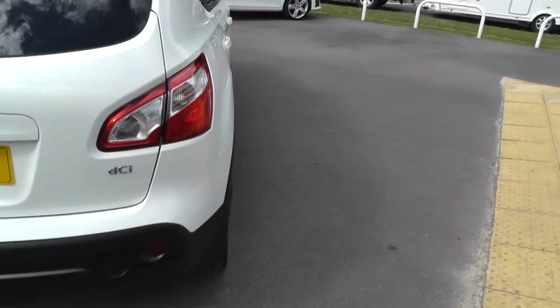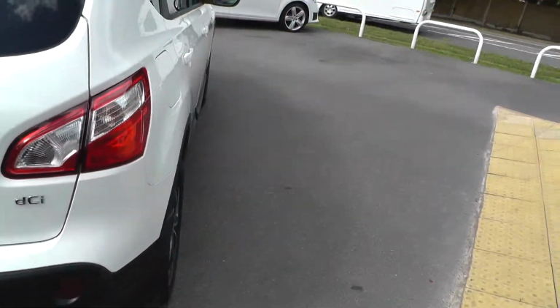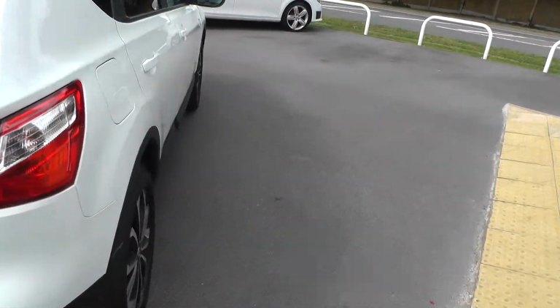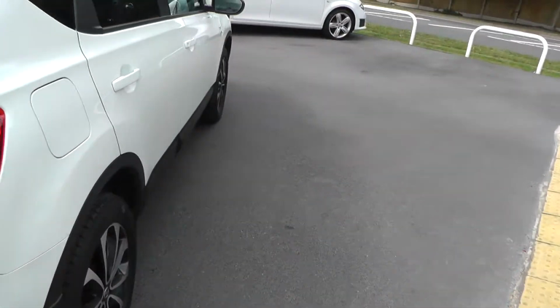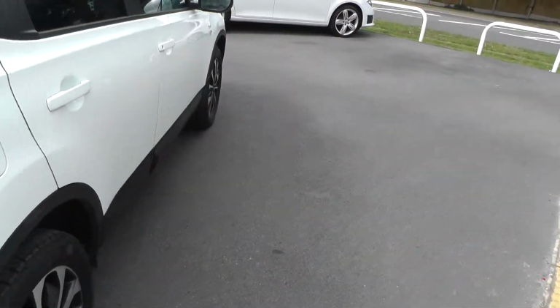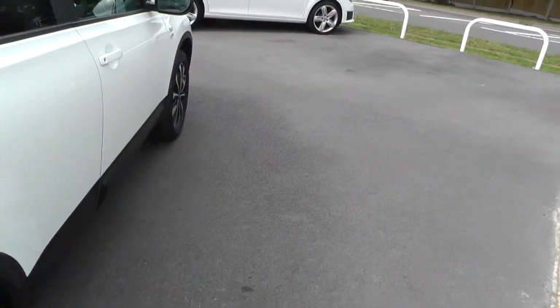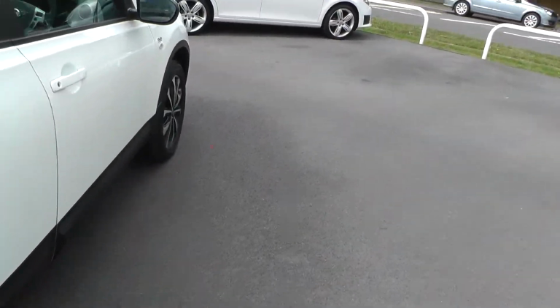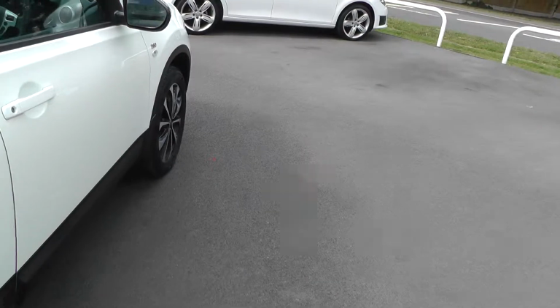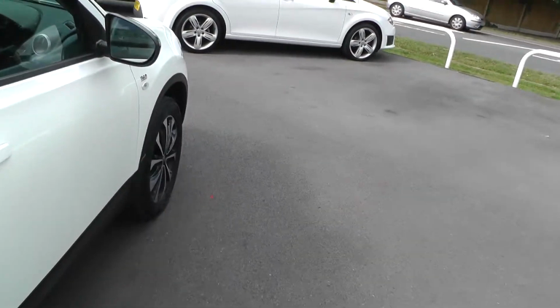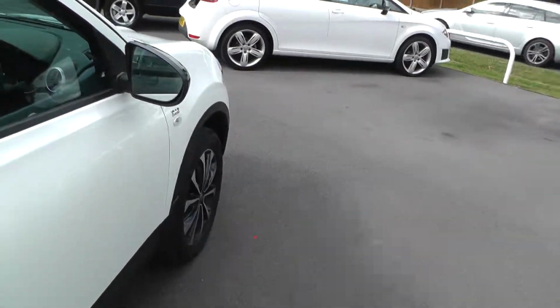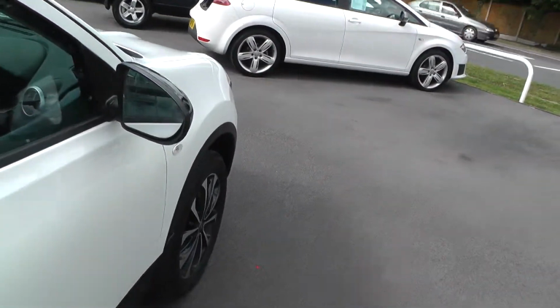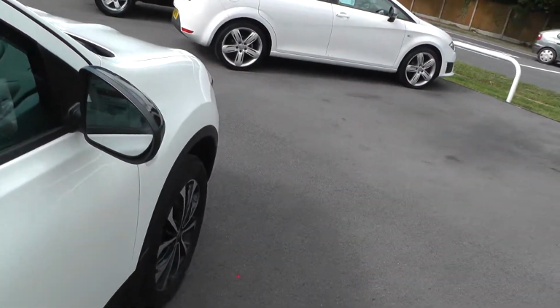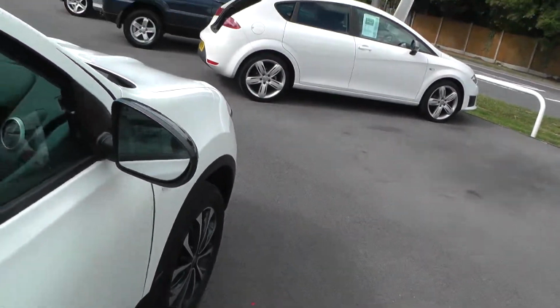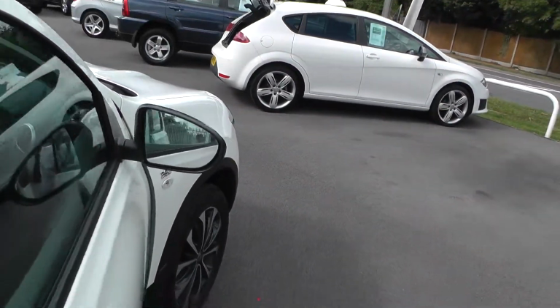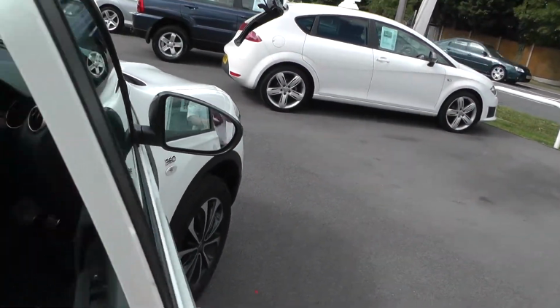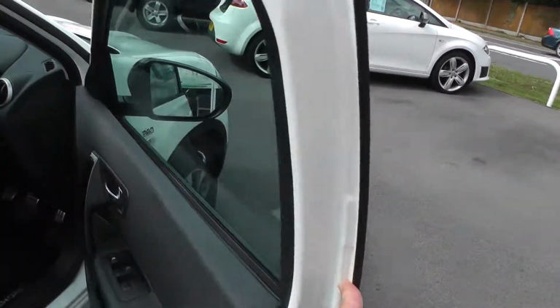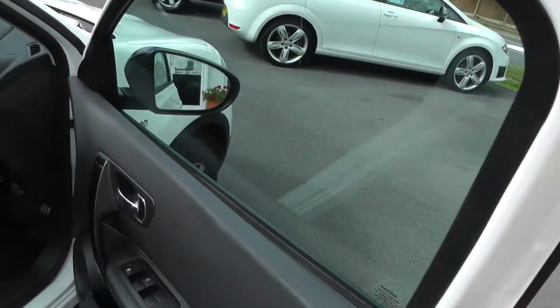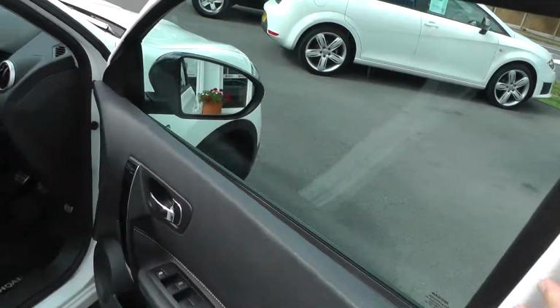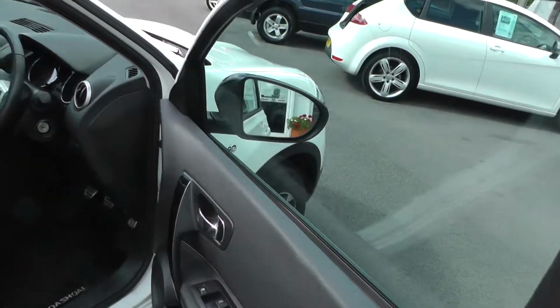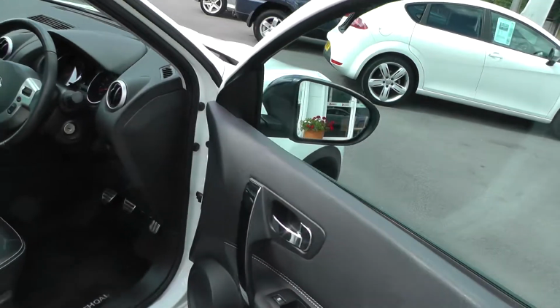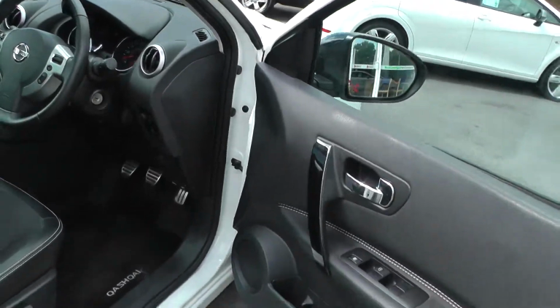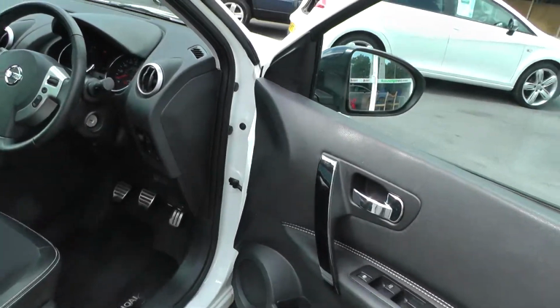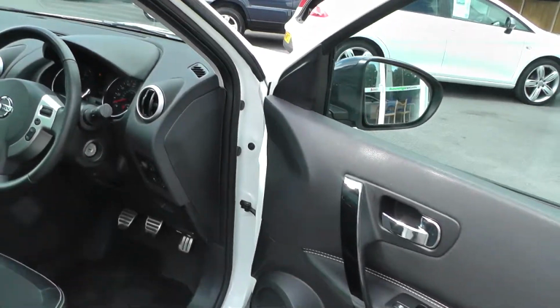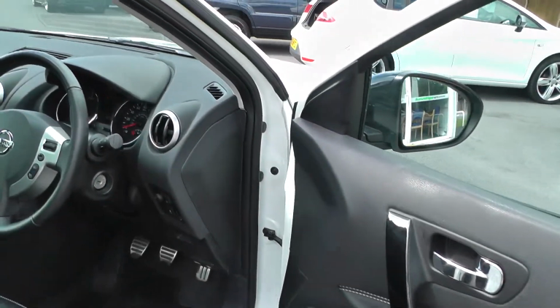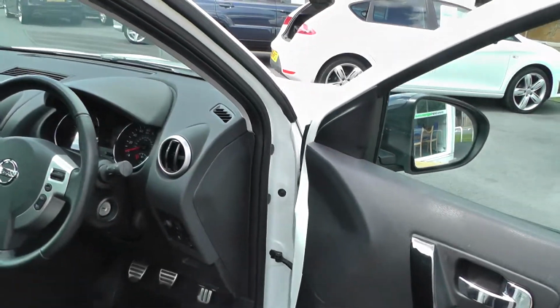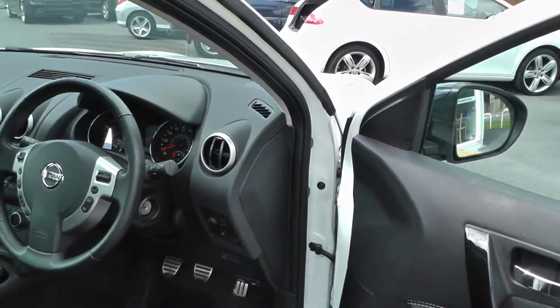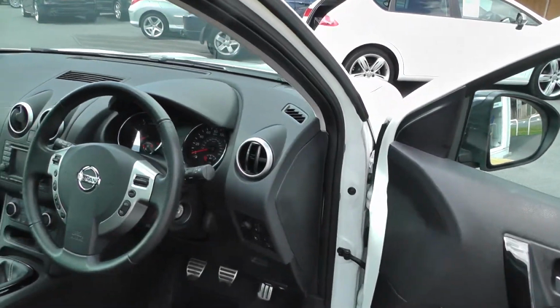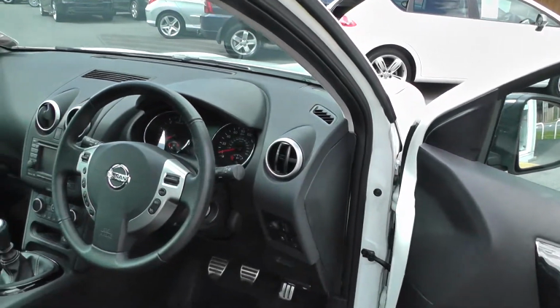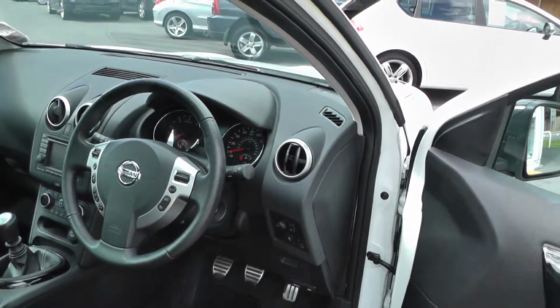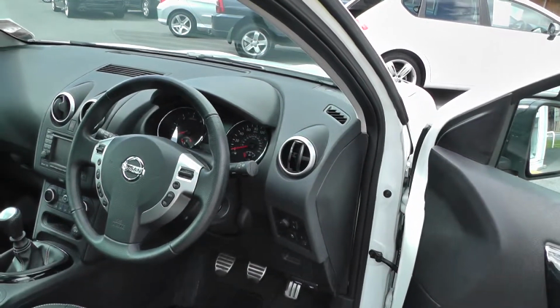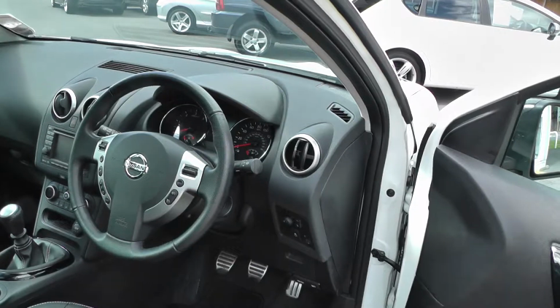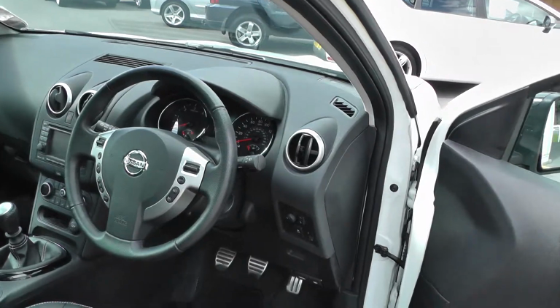It's a diesel. Inside the vehicle, with electric windows, electric mirrors, traction control, speed limiter, cruise control, and Bluetooth.